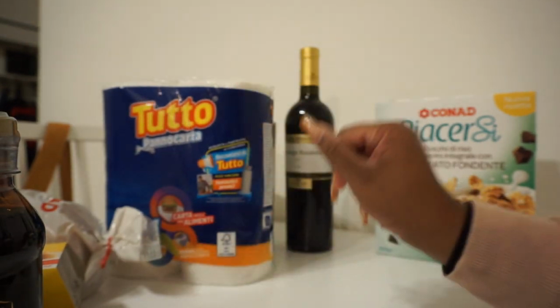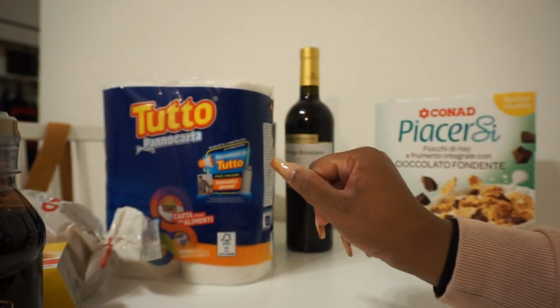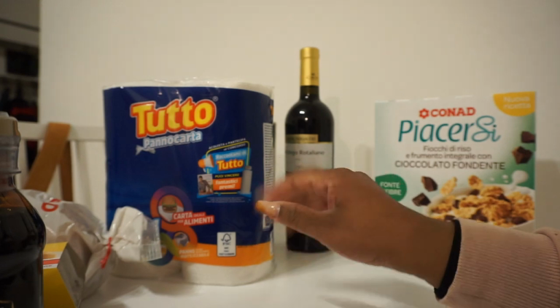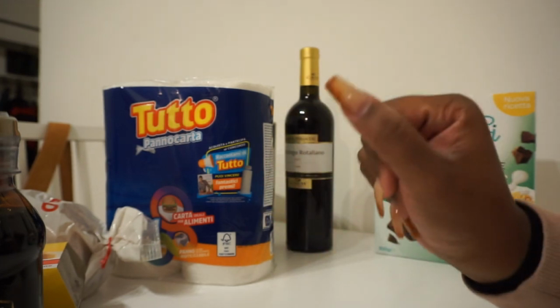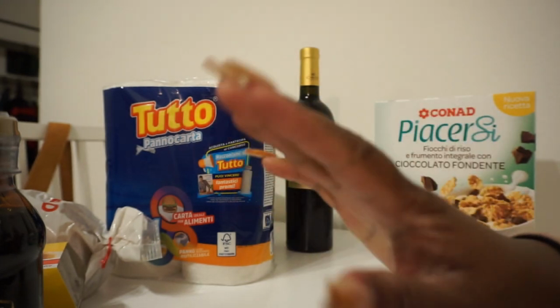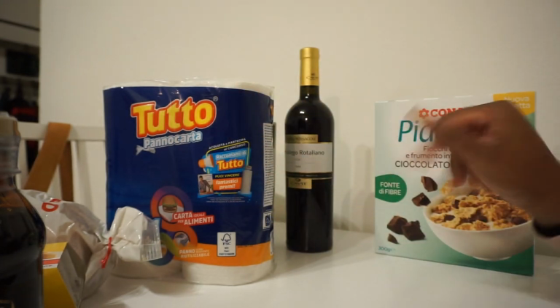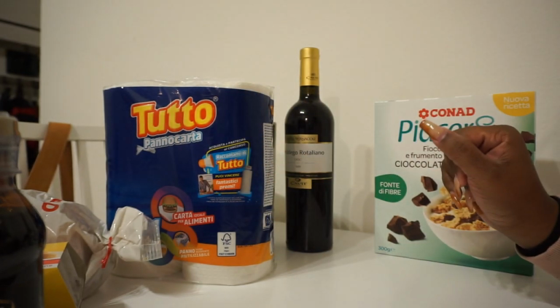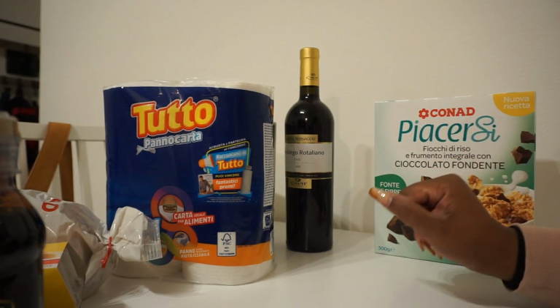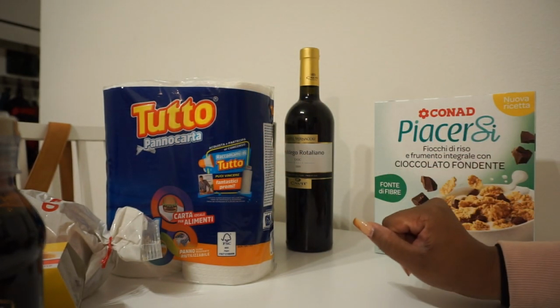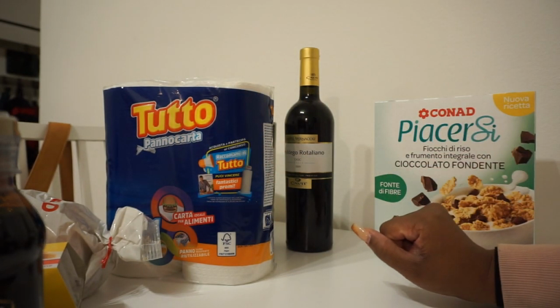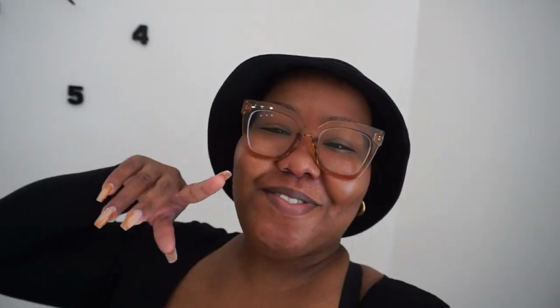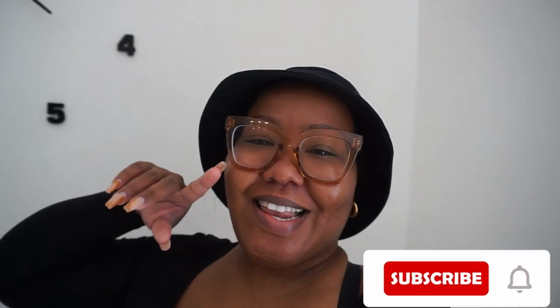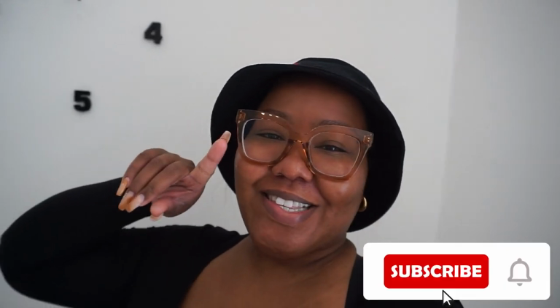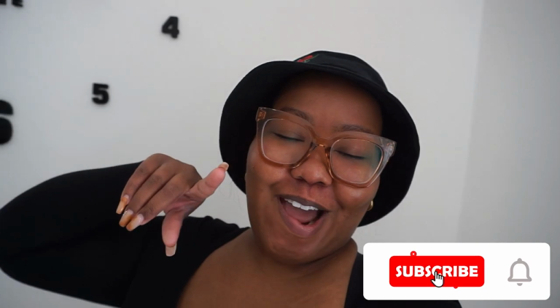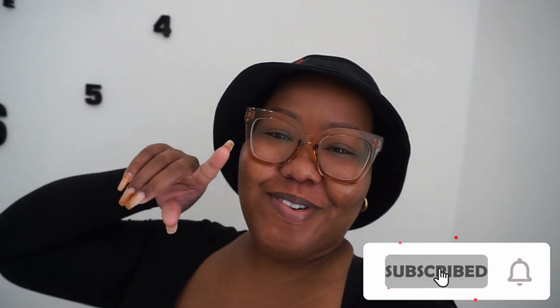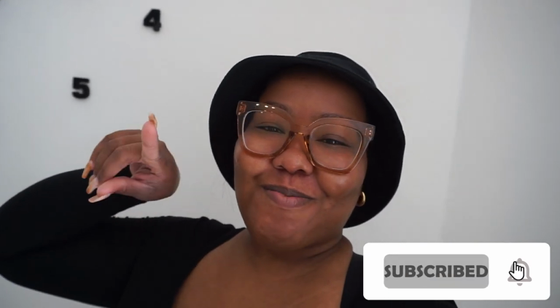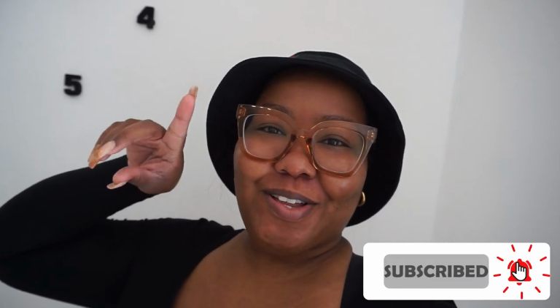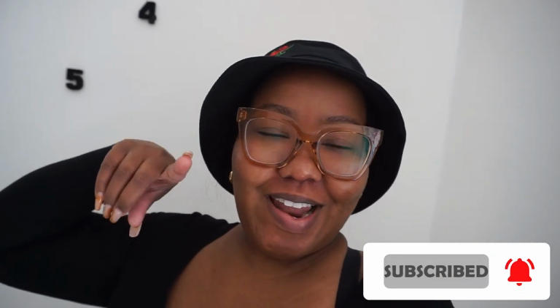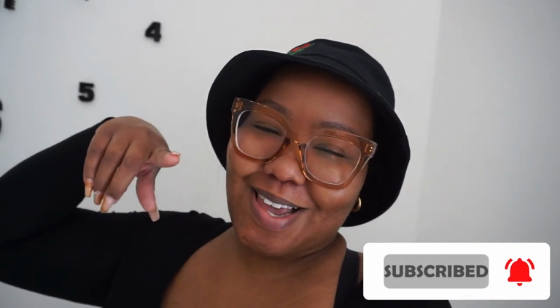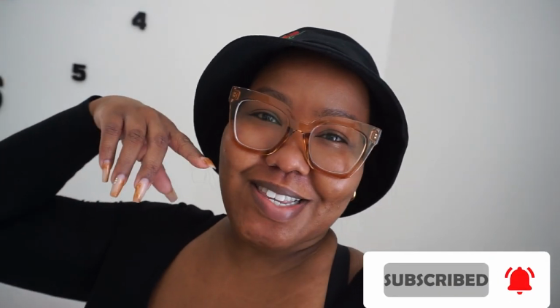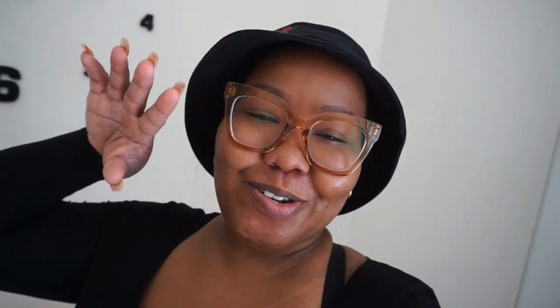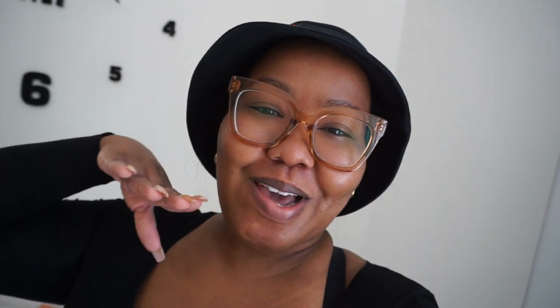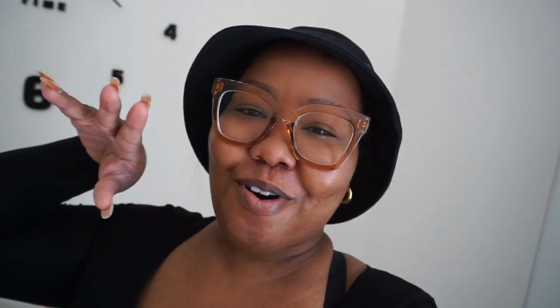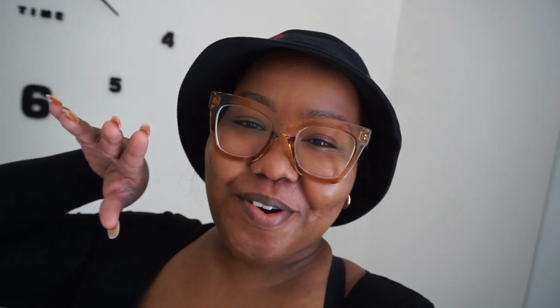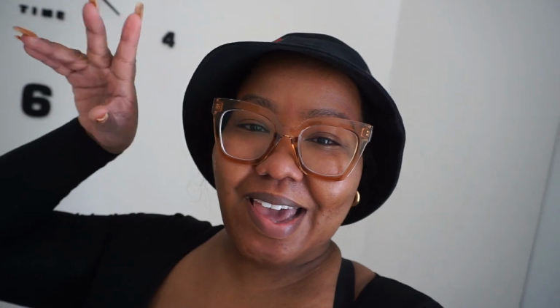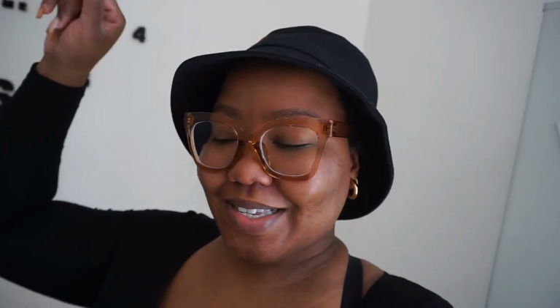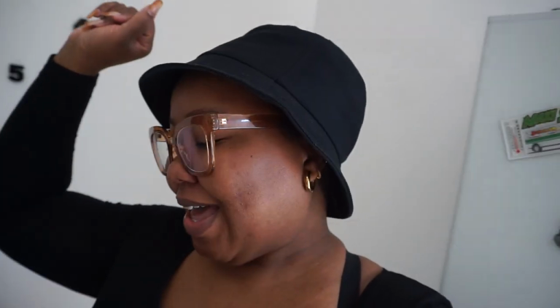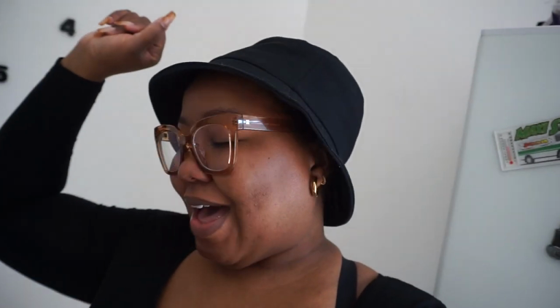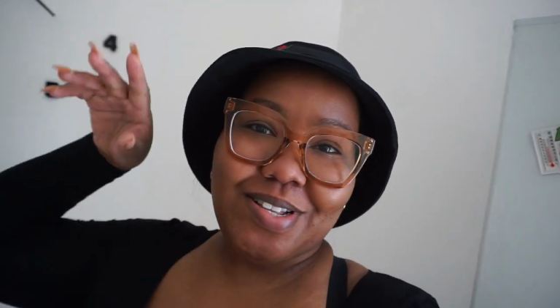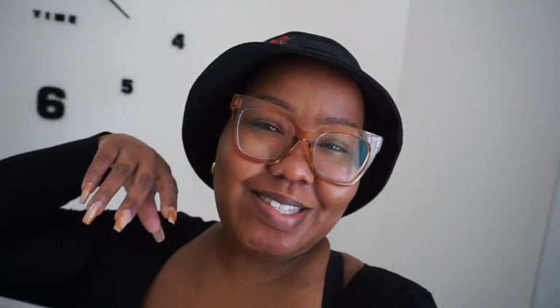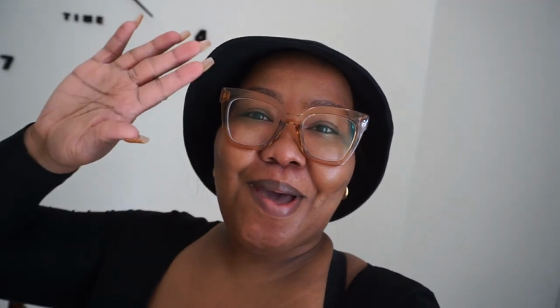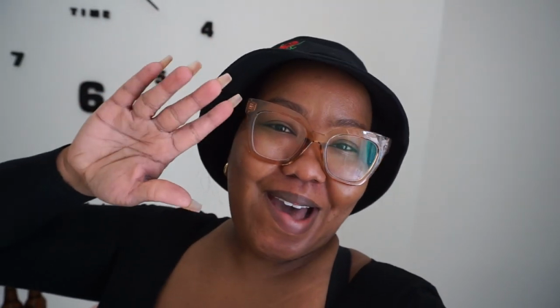And that is what we got for 30 euro at Conard — basically the end of our grocery haul. Don't forget to like and subscribe if you want to see more. I'll know if you like this type of content and whether to do more grocery hauls here in Italy. Until next time, bye!